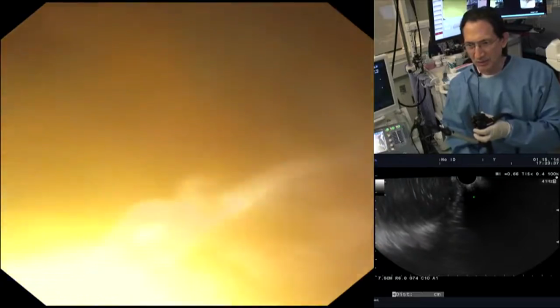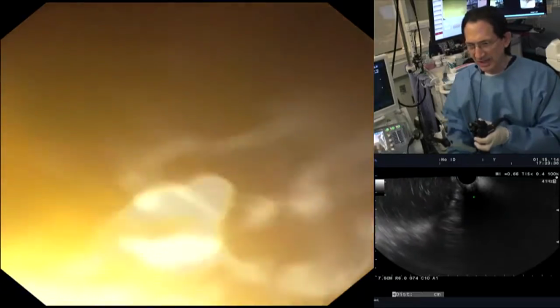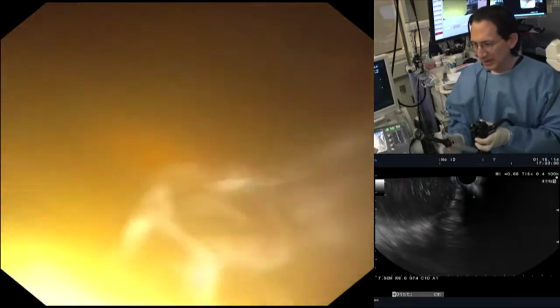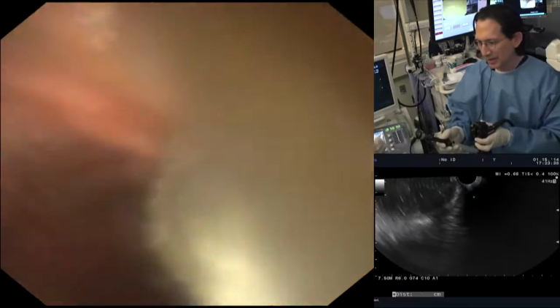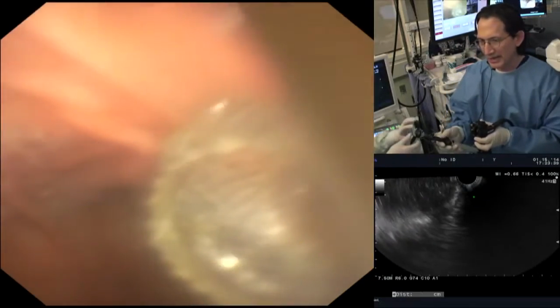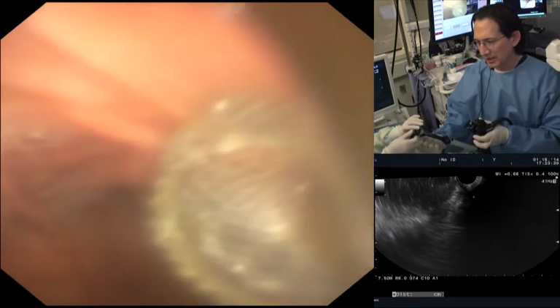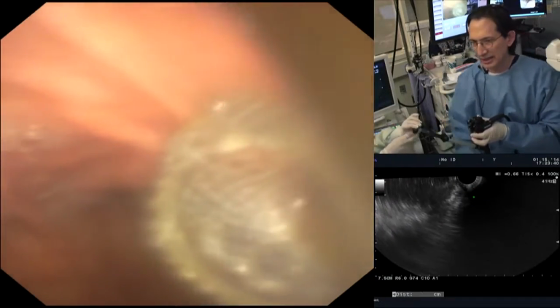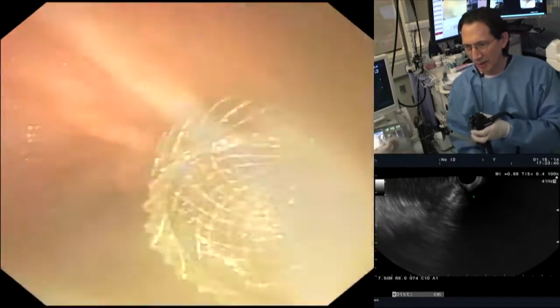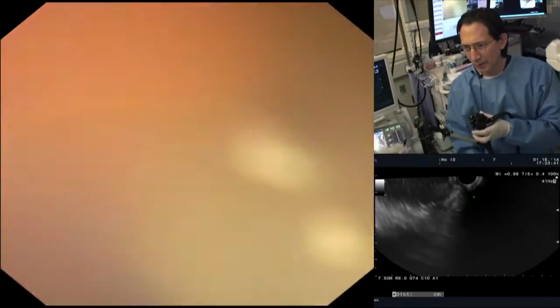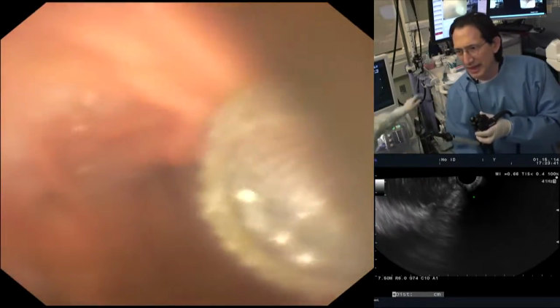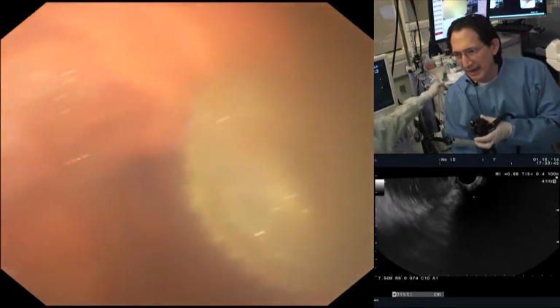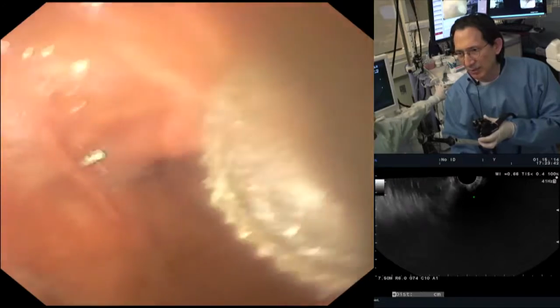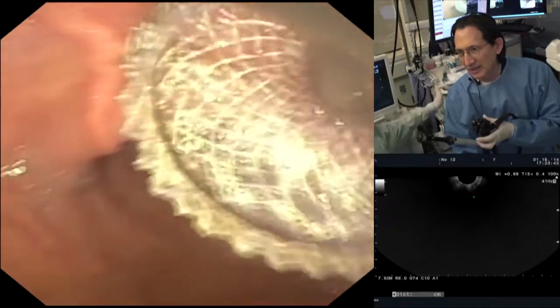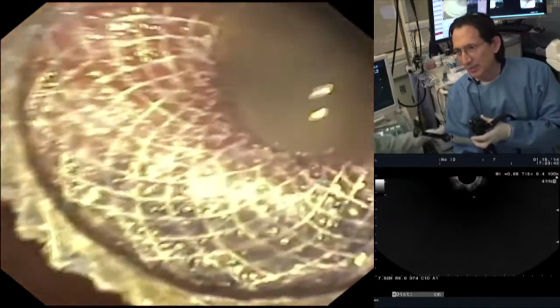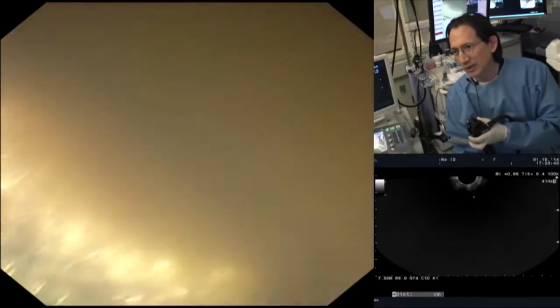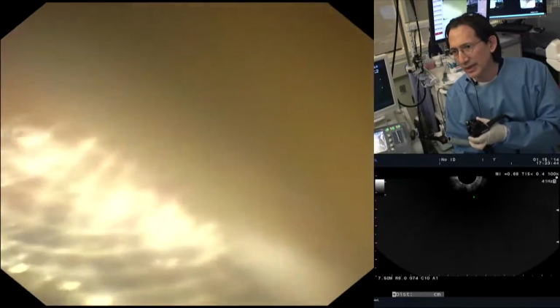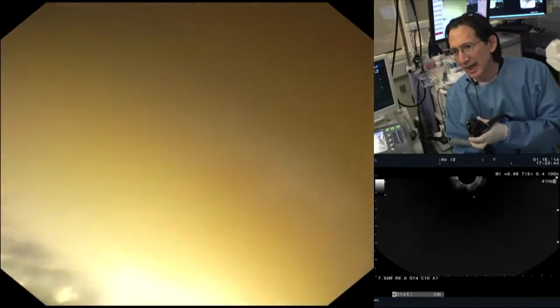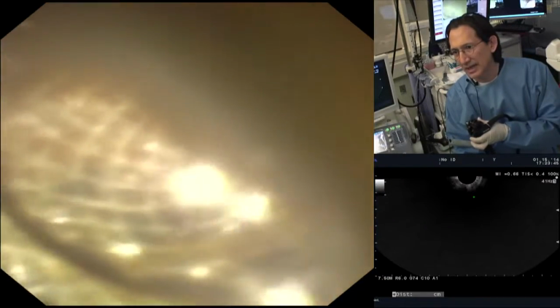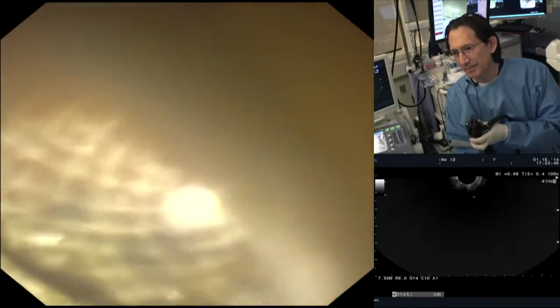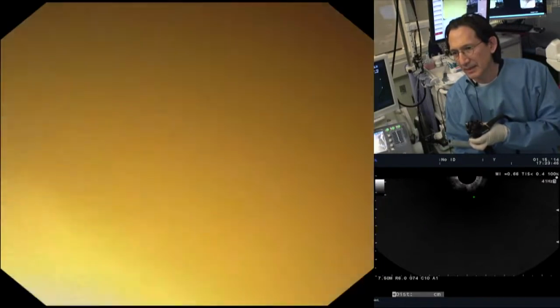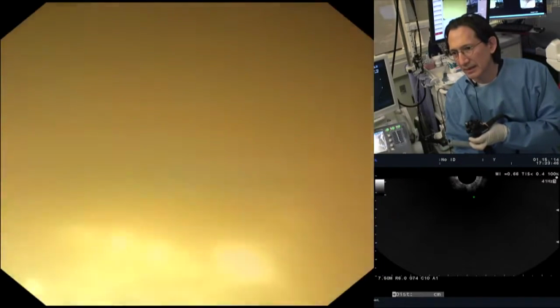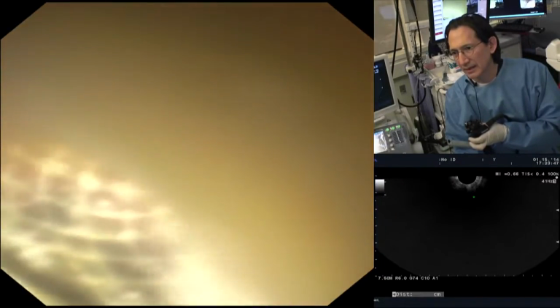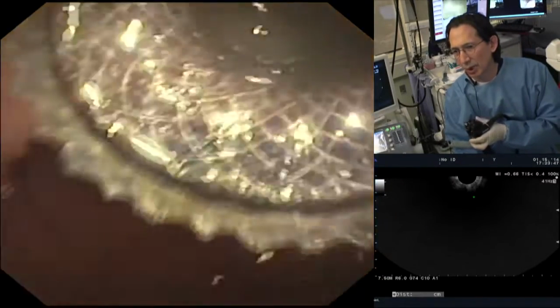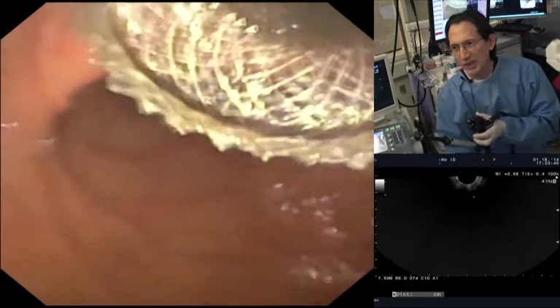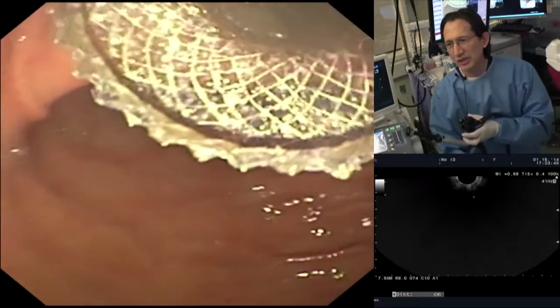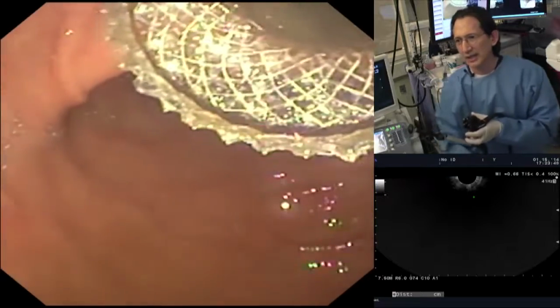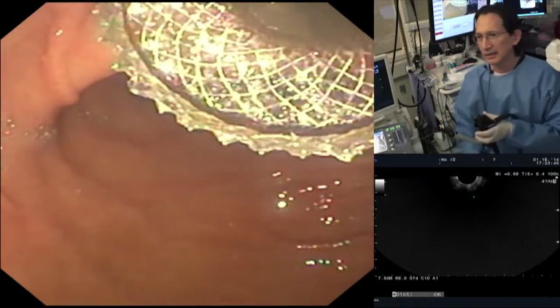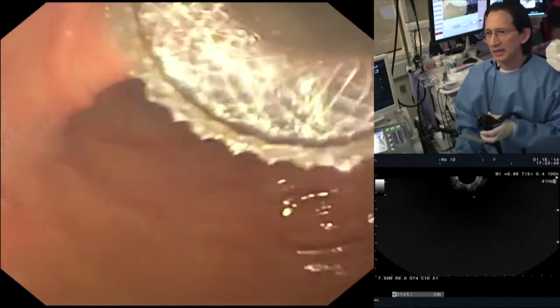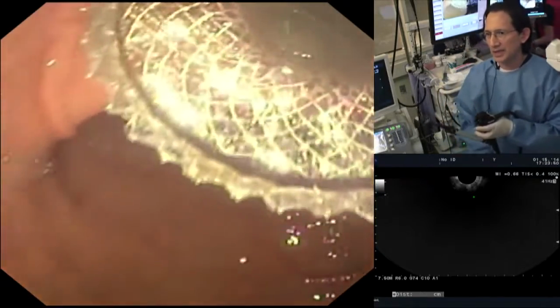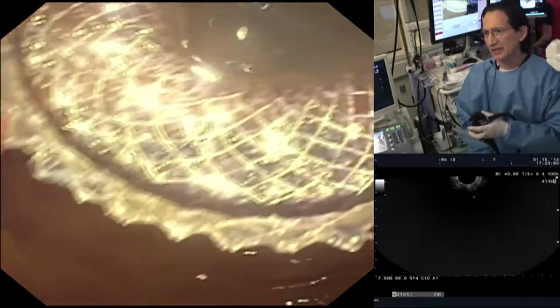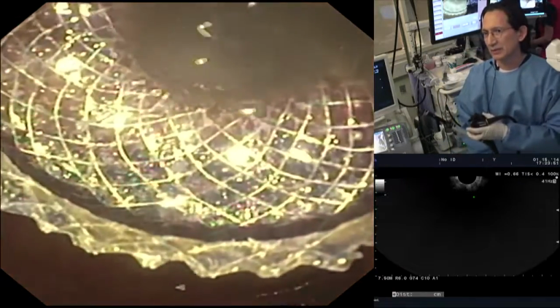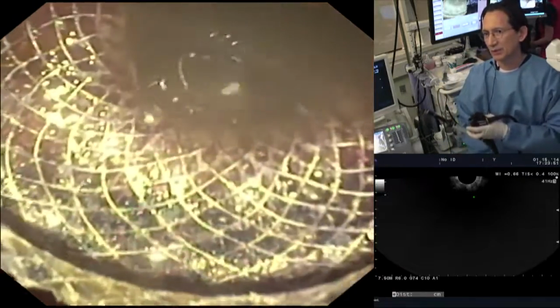You can see it's immediately draining right now. We can disconnect the cautery, and we see the stent beautifully deployed and draining. So the whole procedure was done in literally a couple of minutes. A beautiful result.